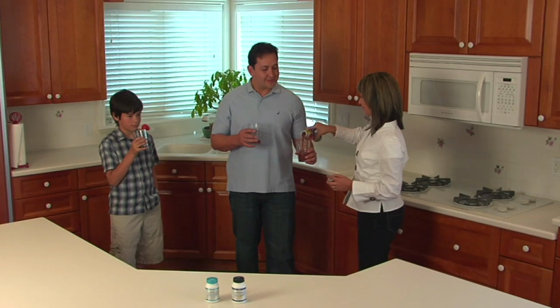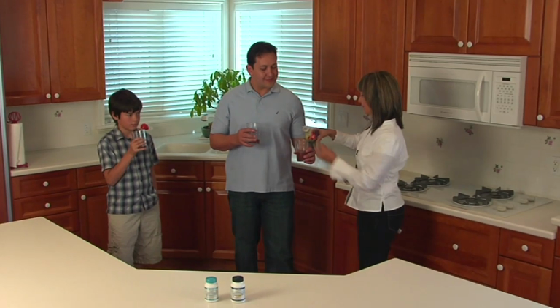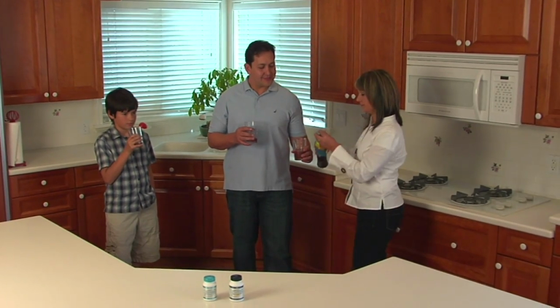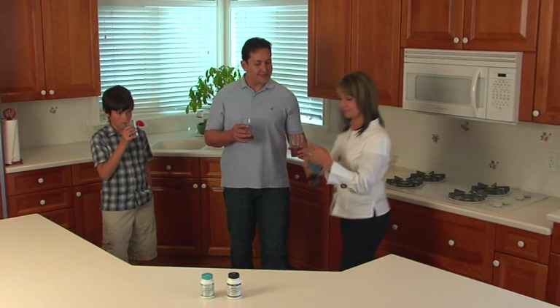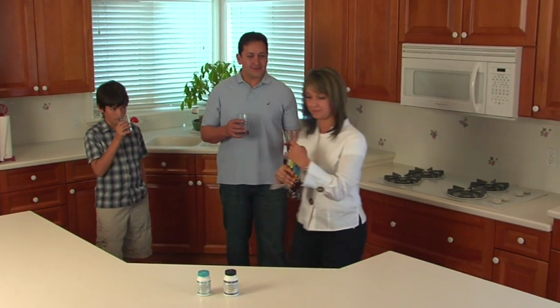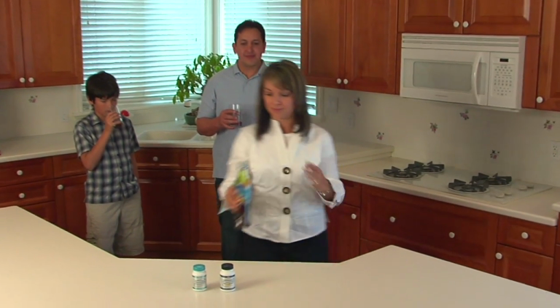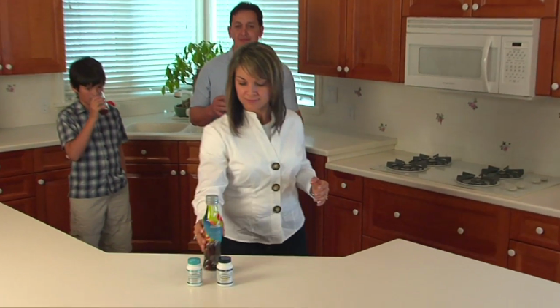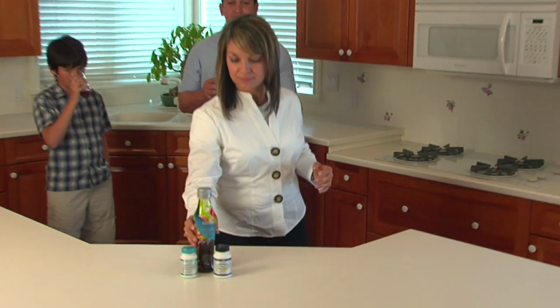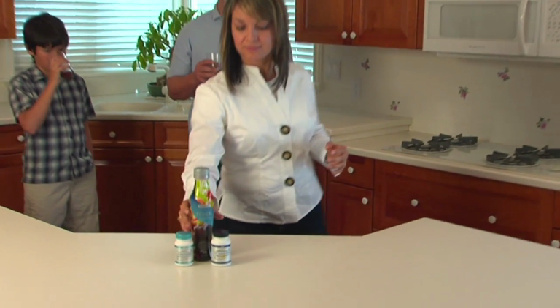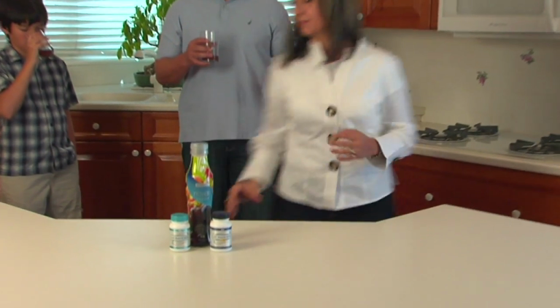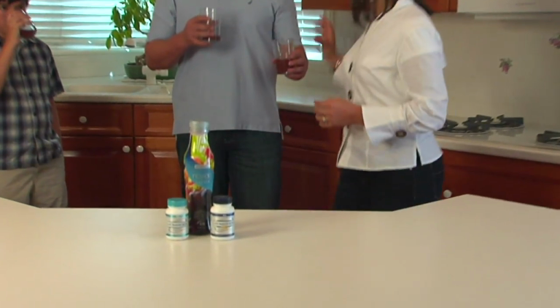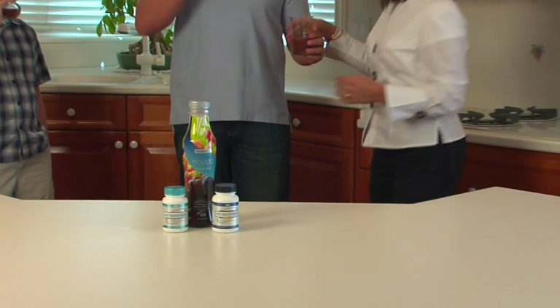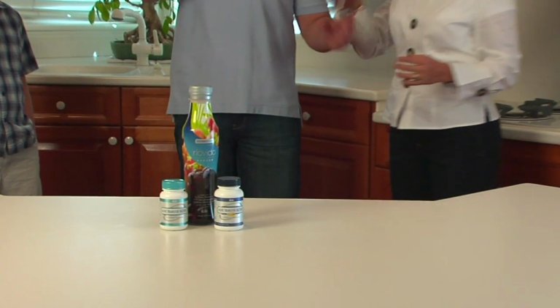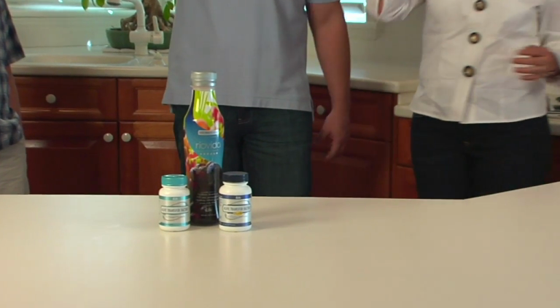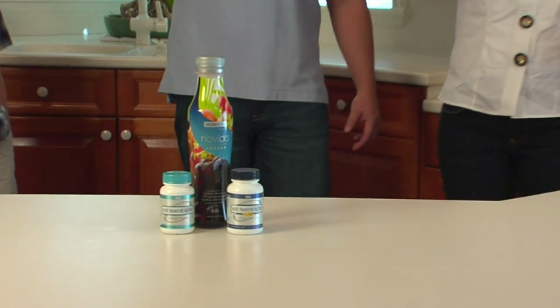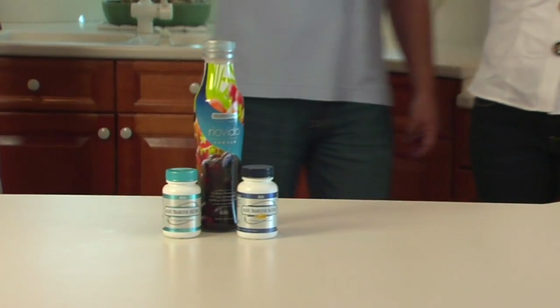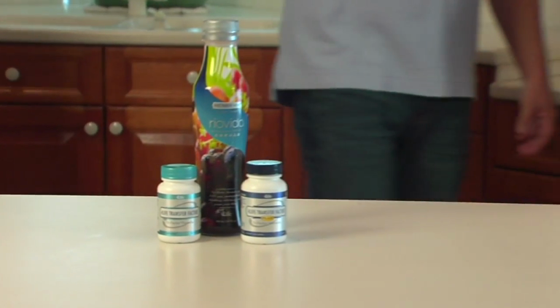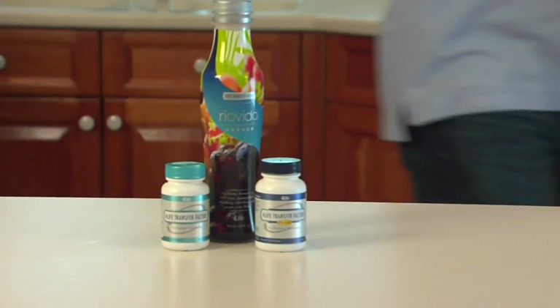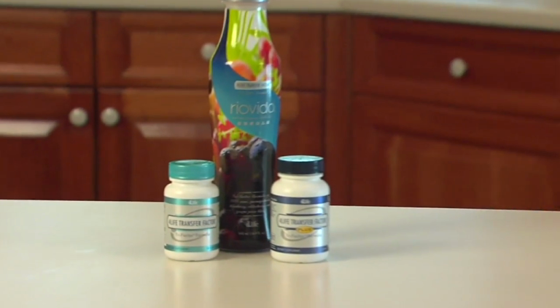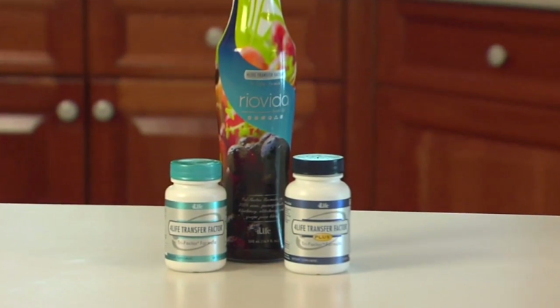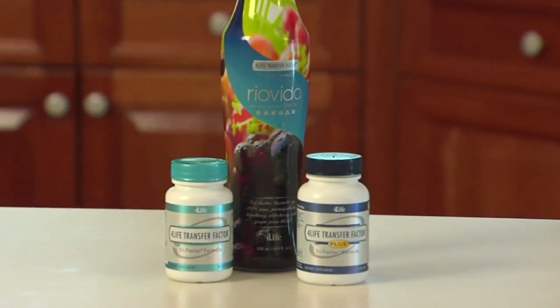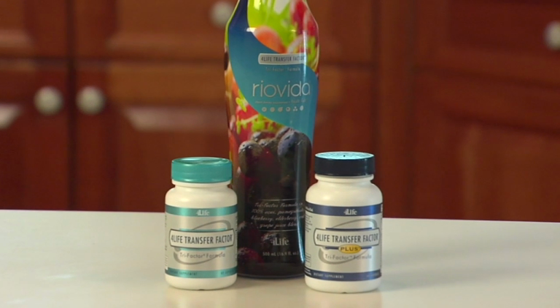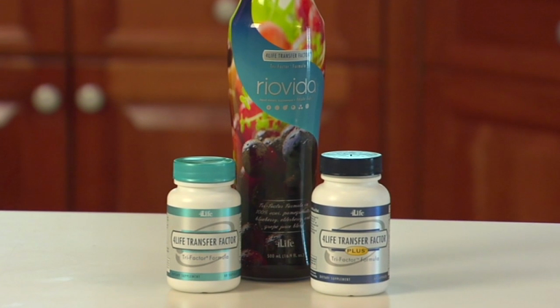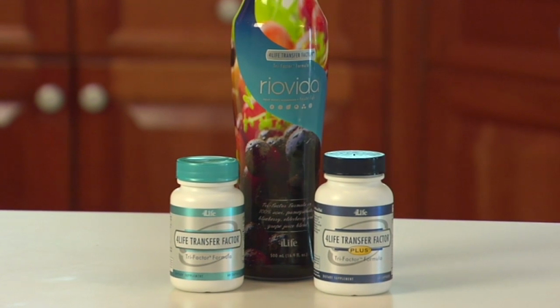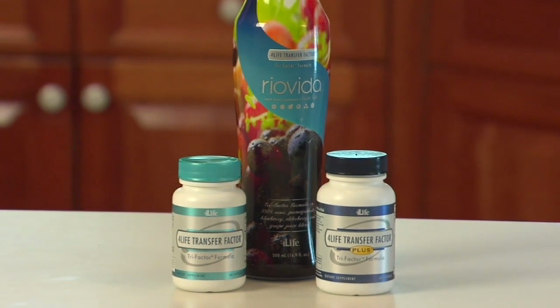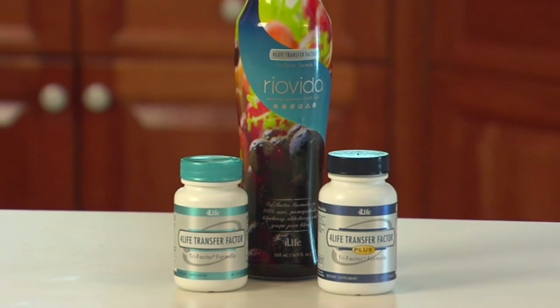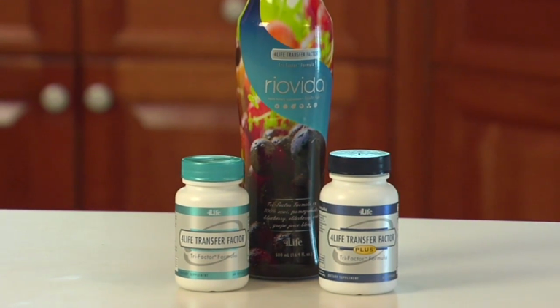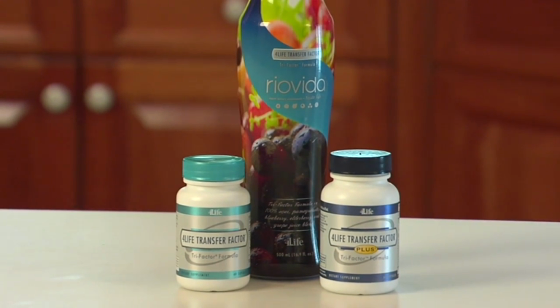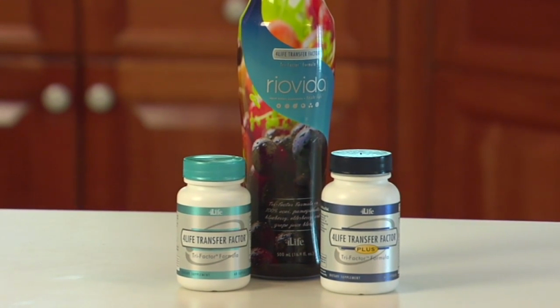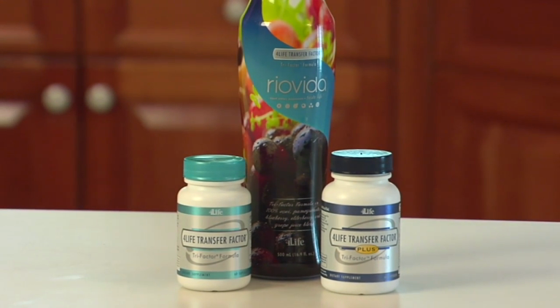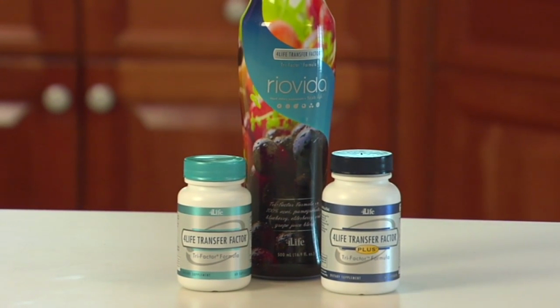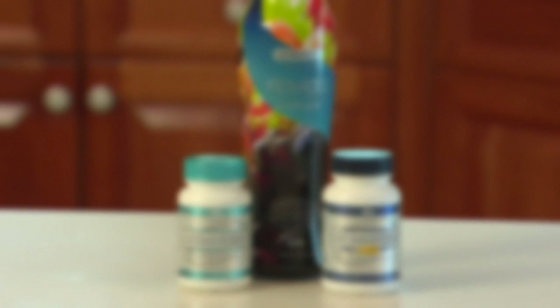Time and again, in study after study, 4-Life Transfer Factor stands as a superior supplement, providing the critical immune intelligence that your body and your lifestyle demand. Fortify your first line of defense with 4-Life Transfer Factor.